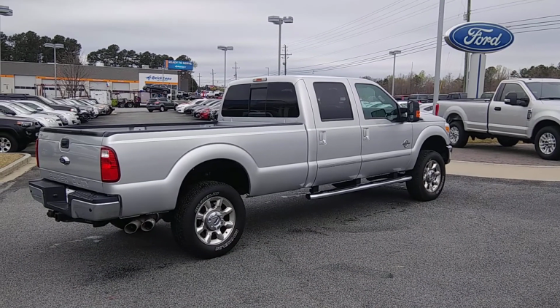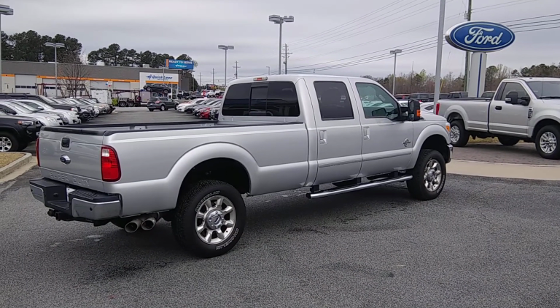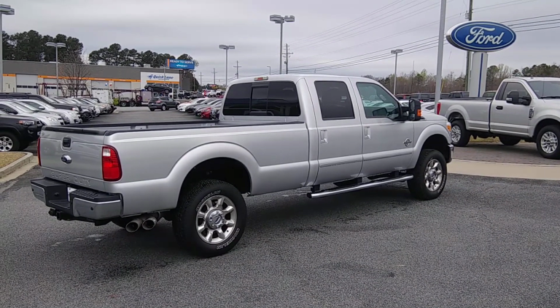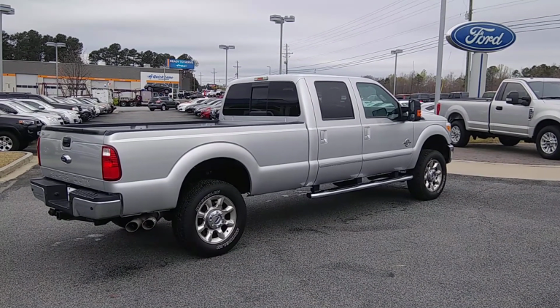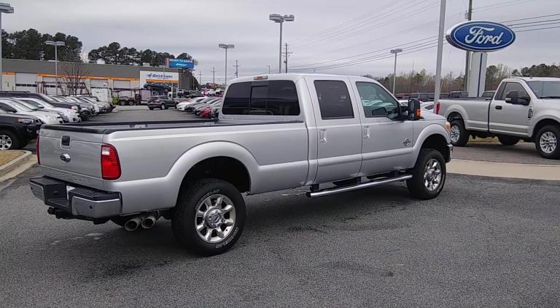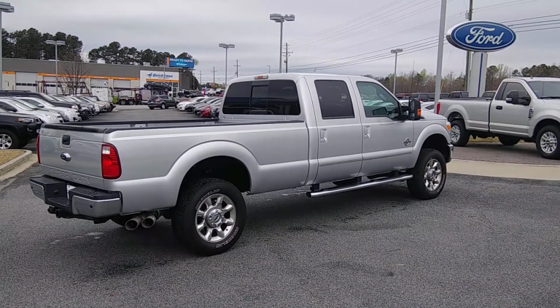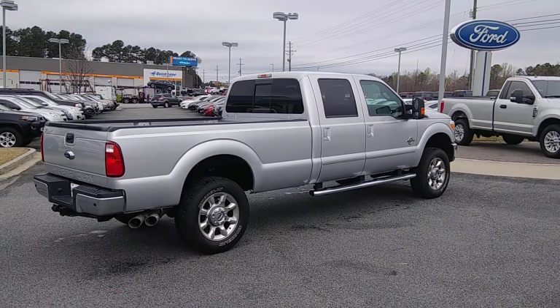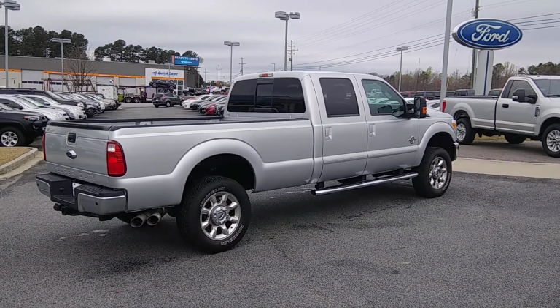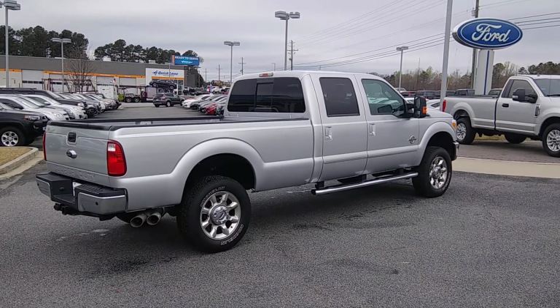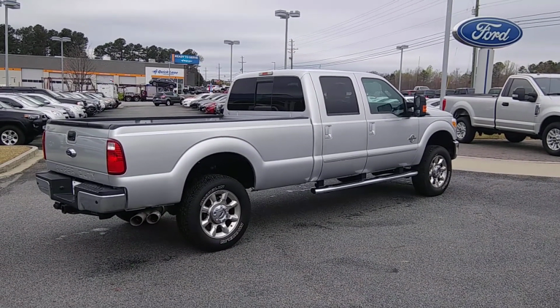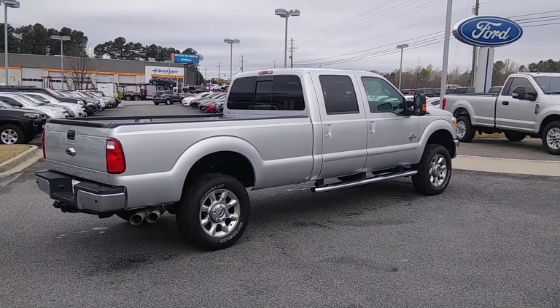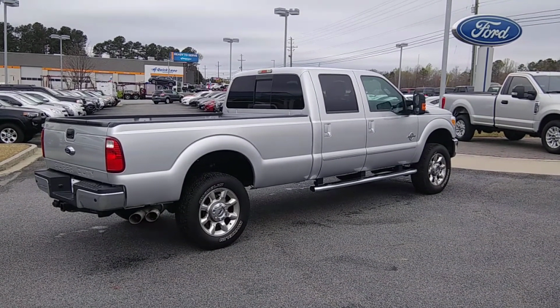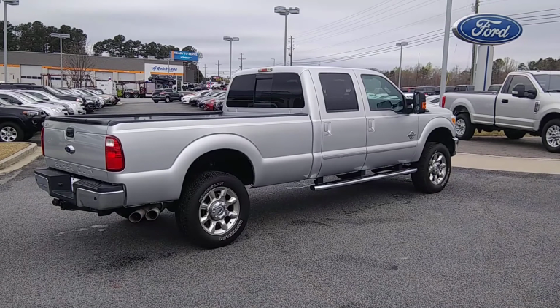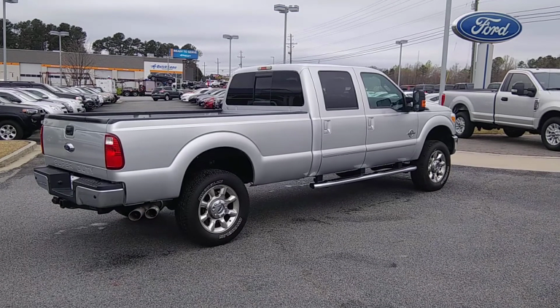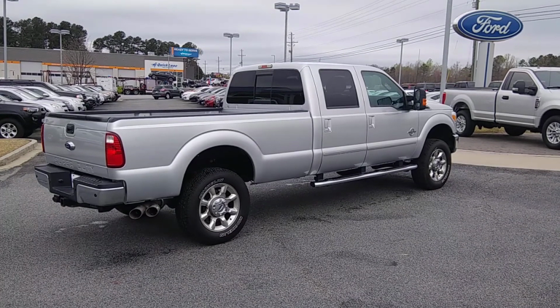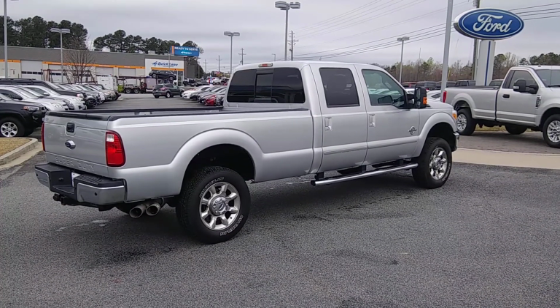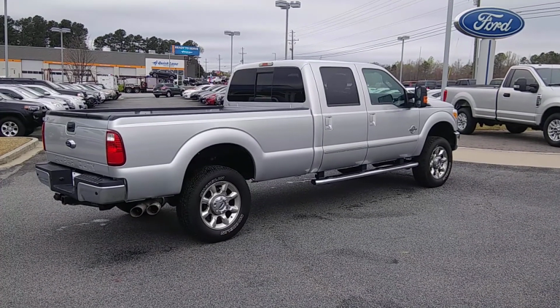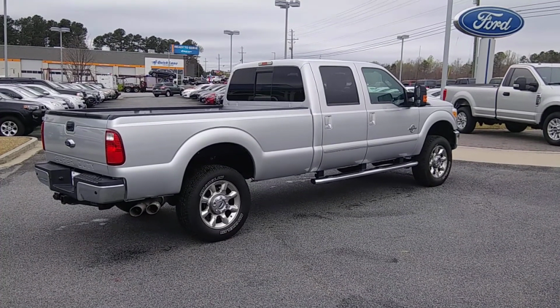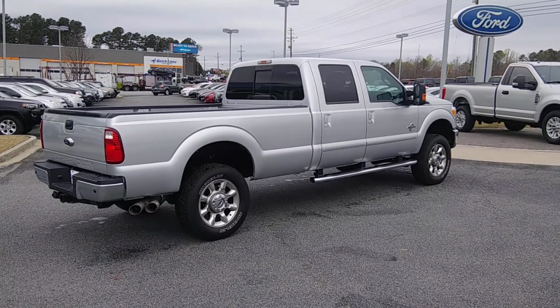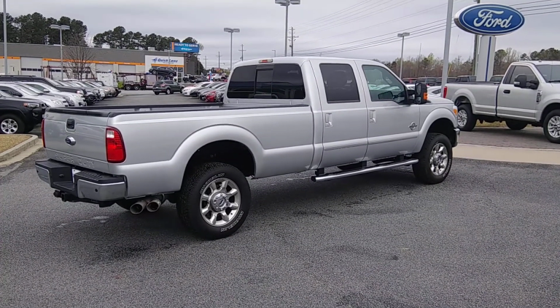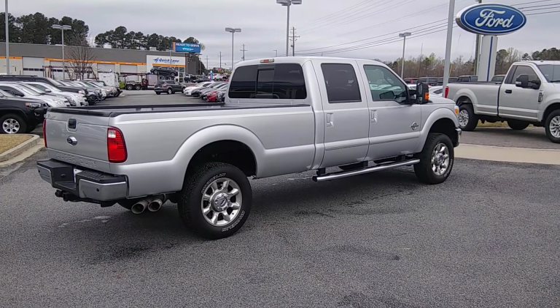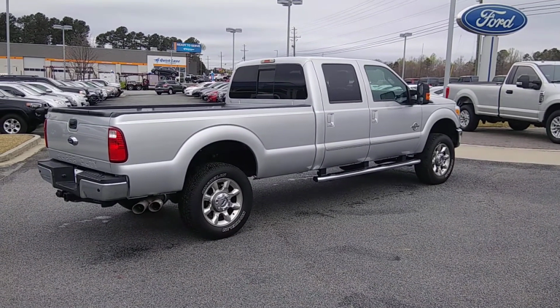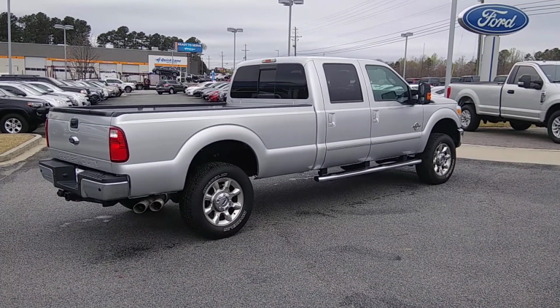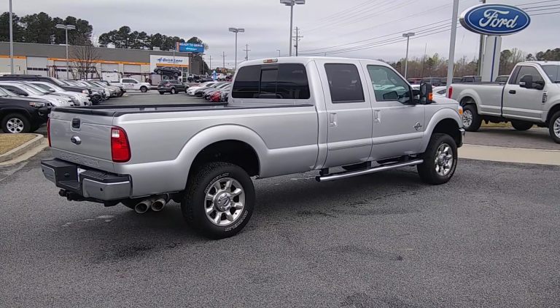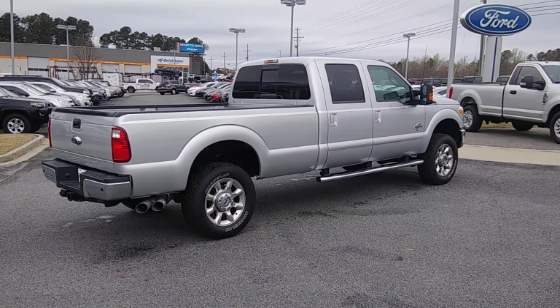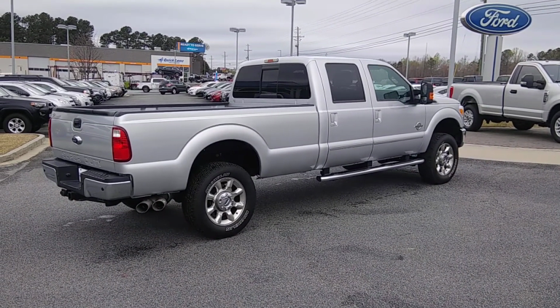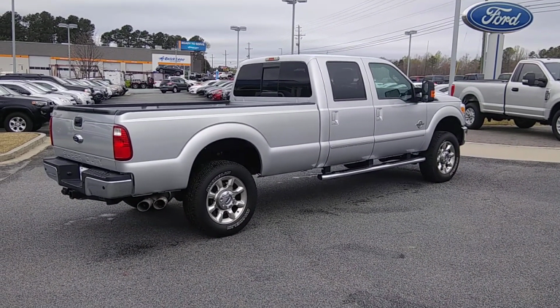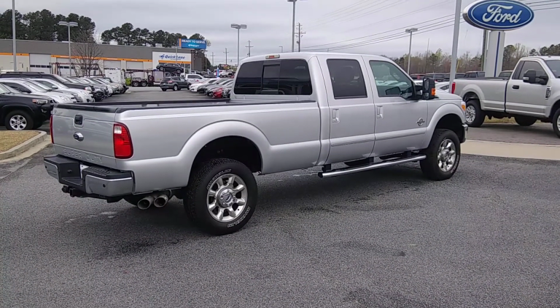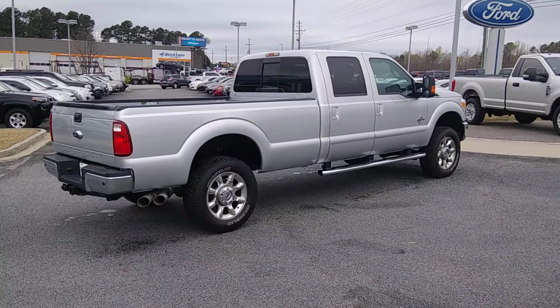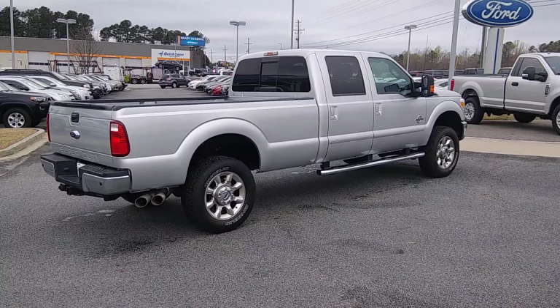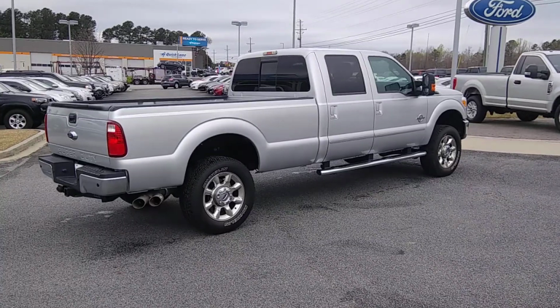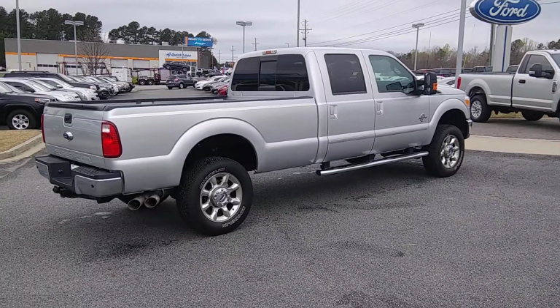Hey, how you doing Danielle? This is Mark, Q7 at Loganville Ford. Here's a 2014 Ford F-350 Super Duty I have here in my lot. Let me give you a quick walk around.